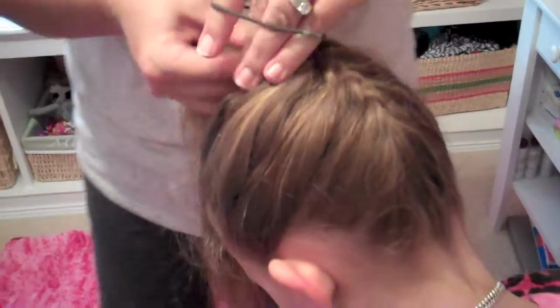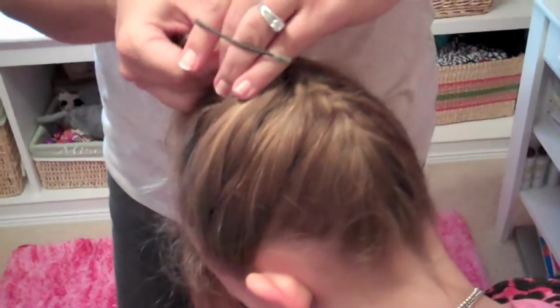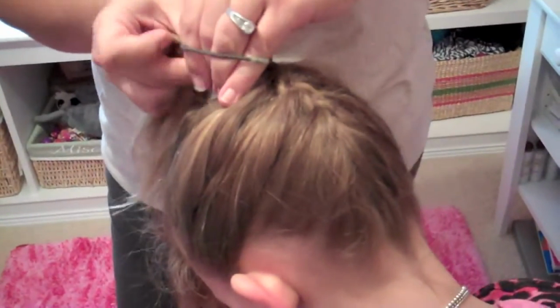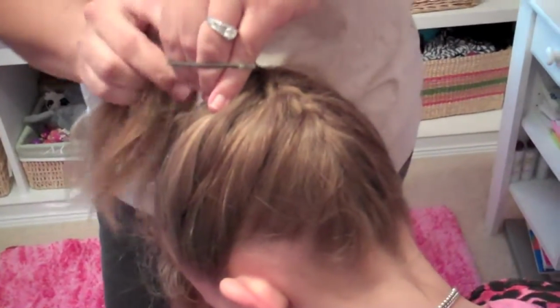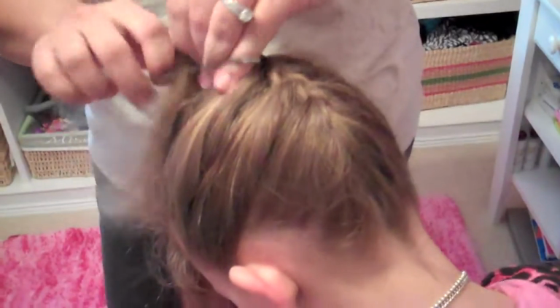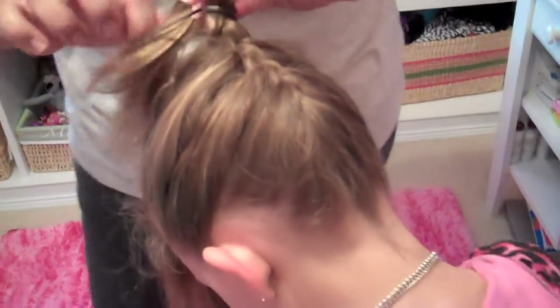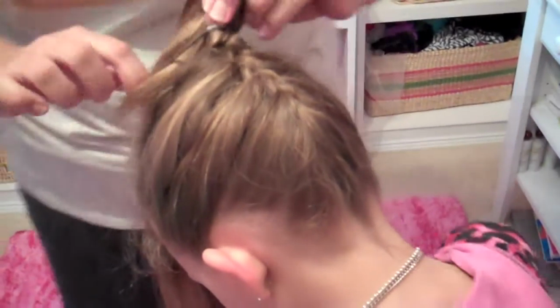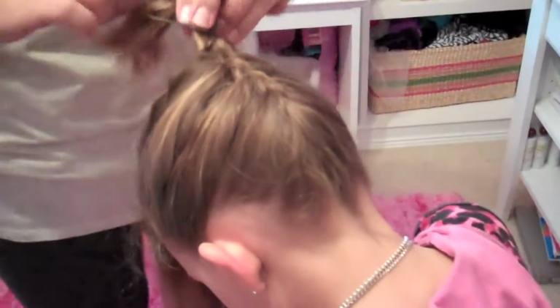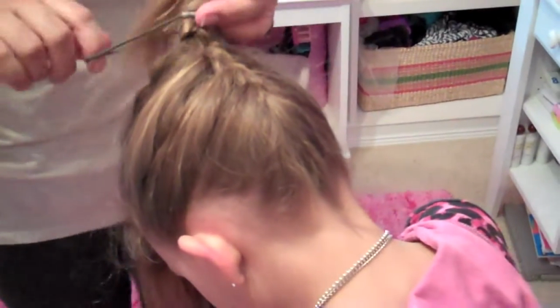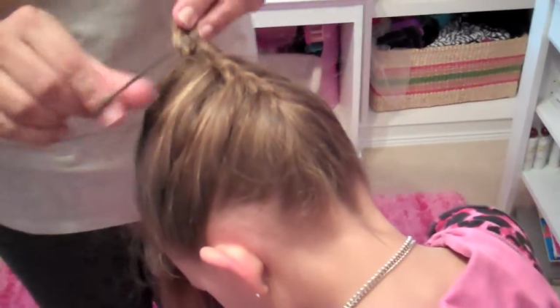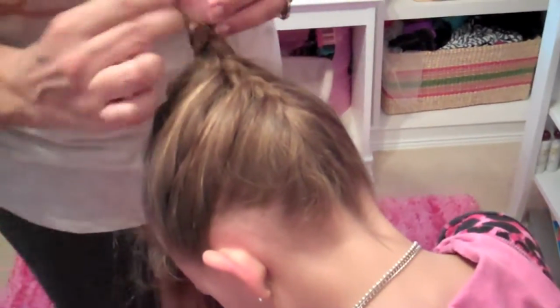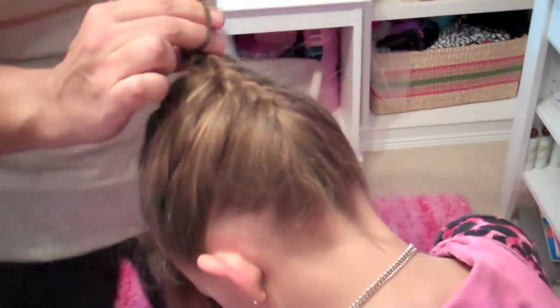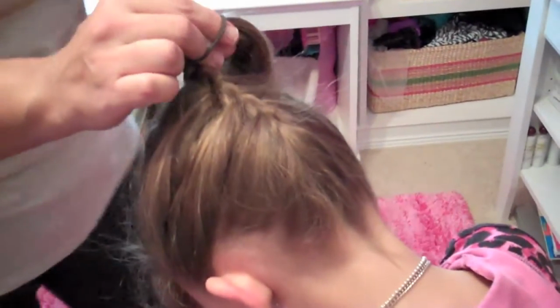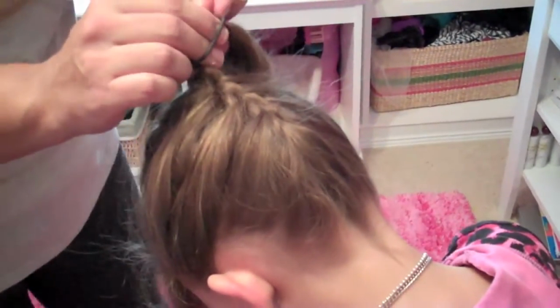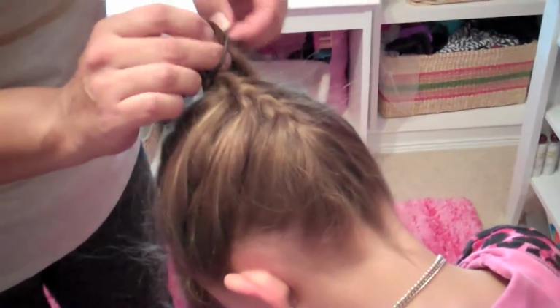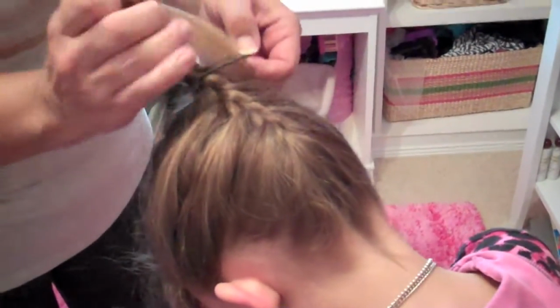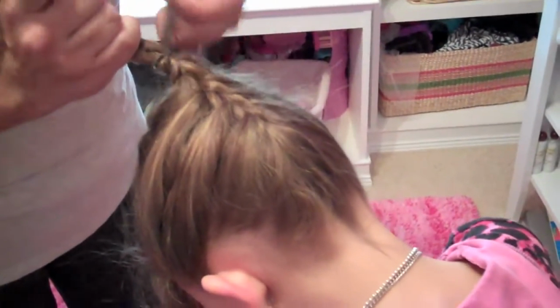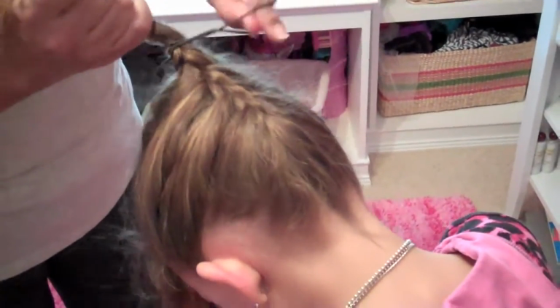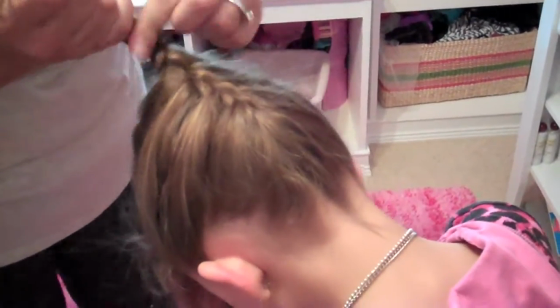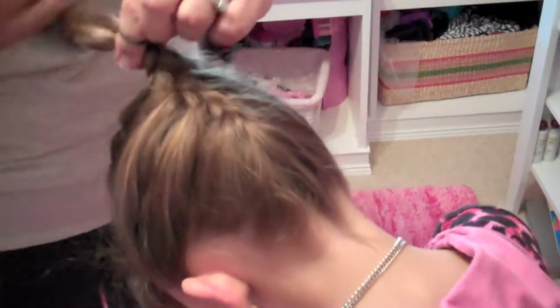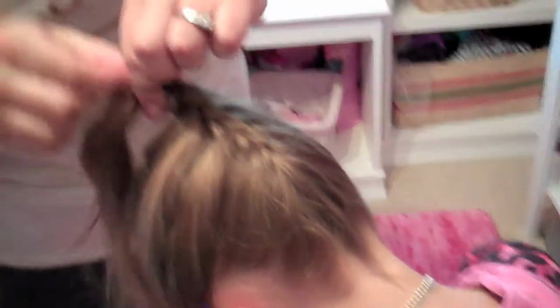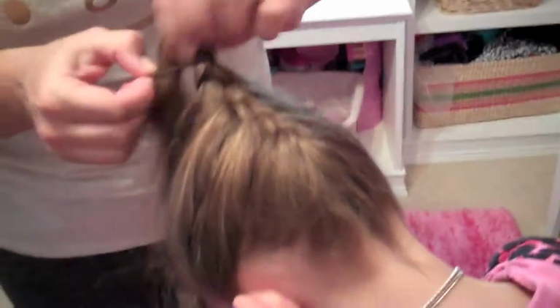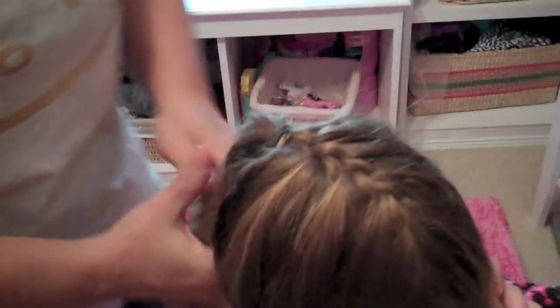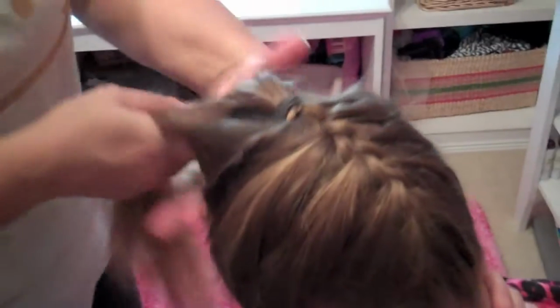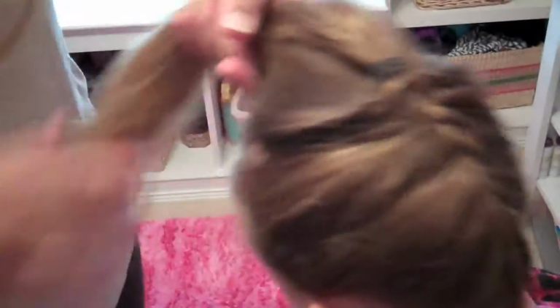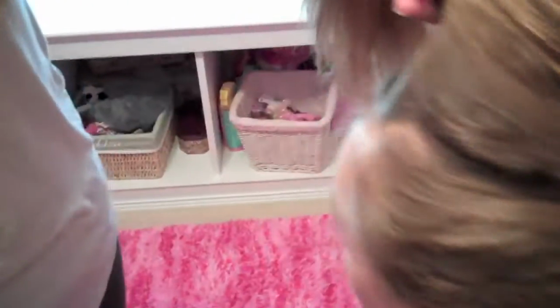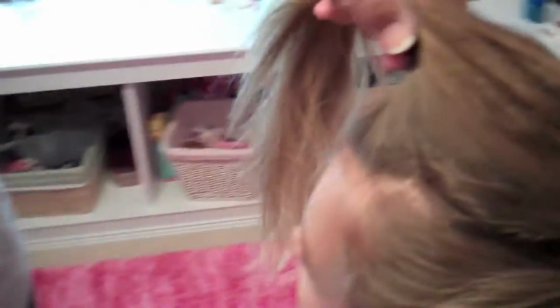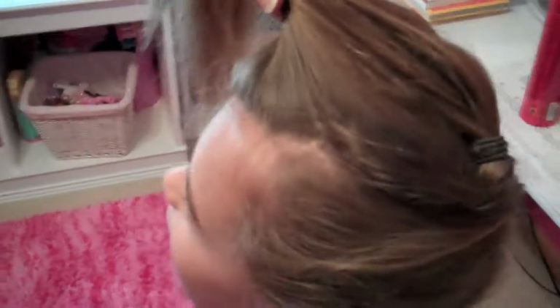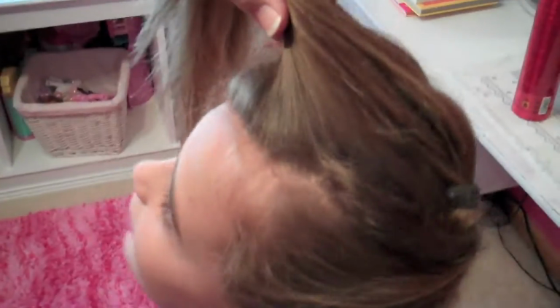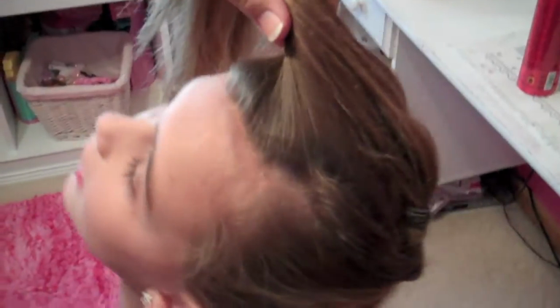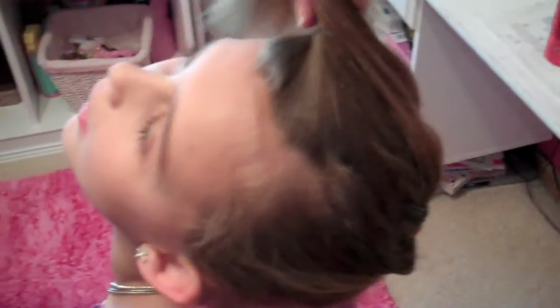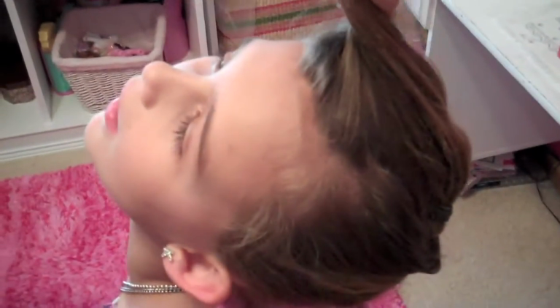Mom, can we take a break? I need to put my head up. Let them take a break so their head doesn't feel like it's falling off.